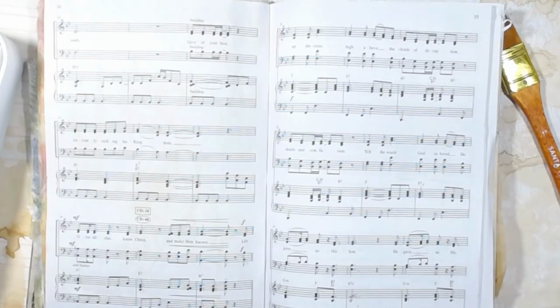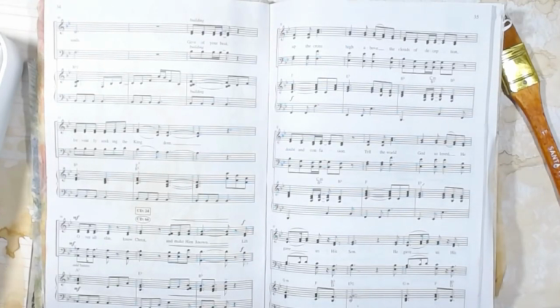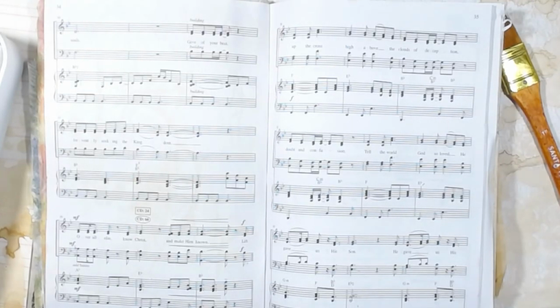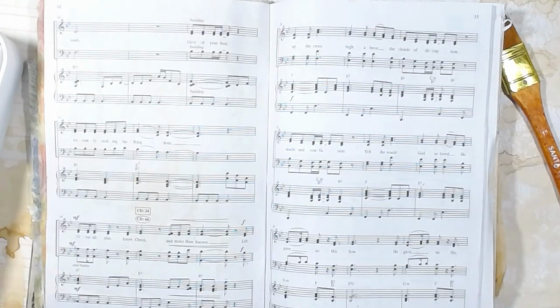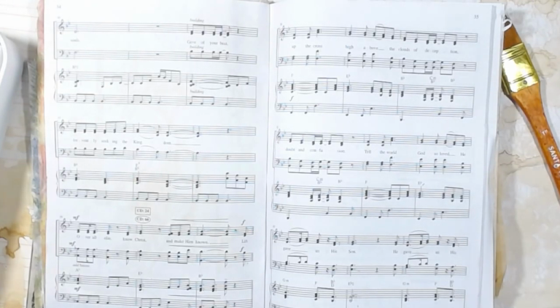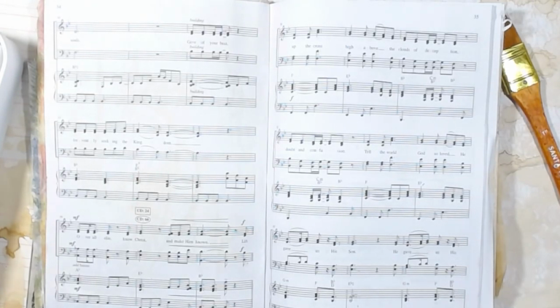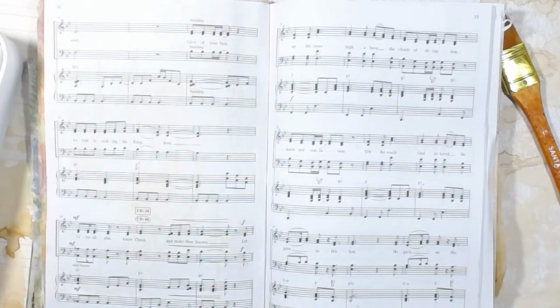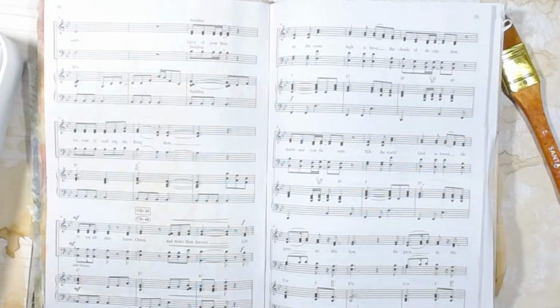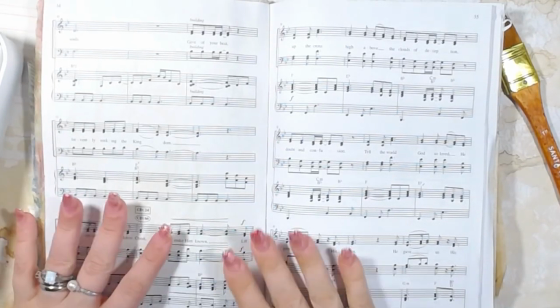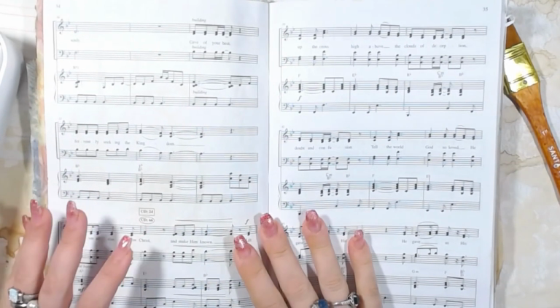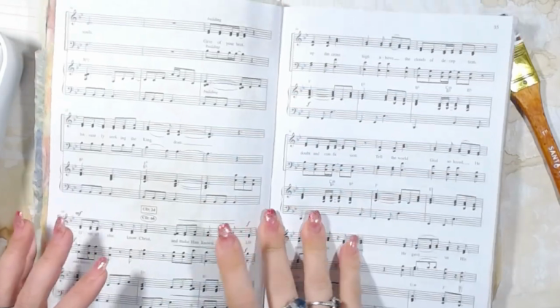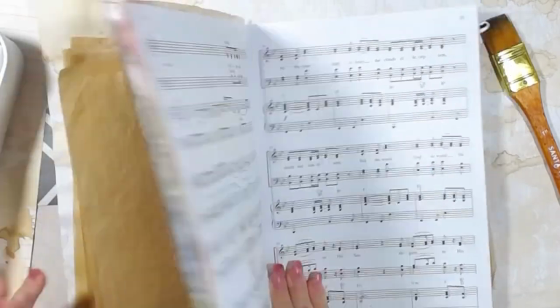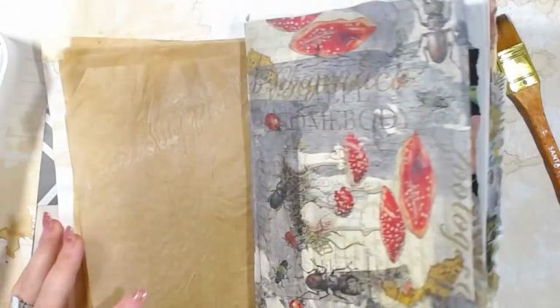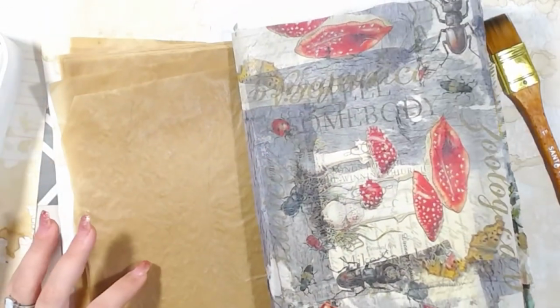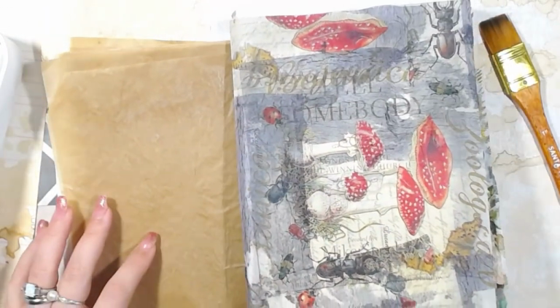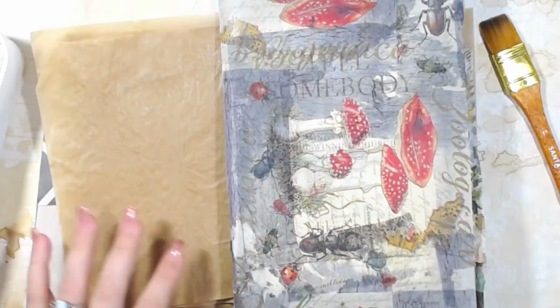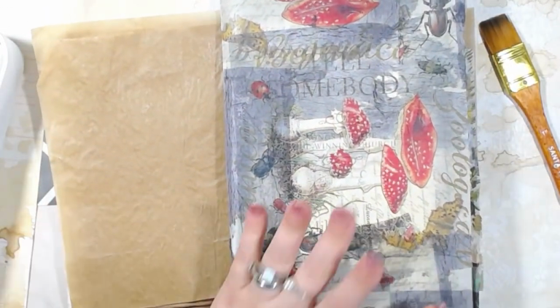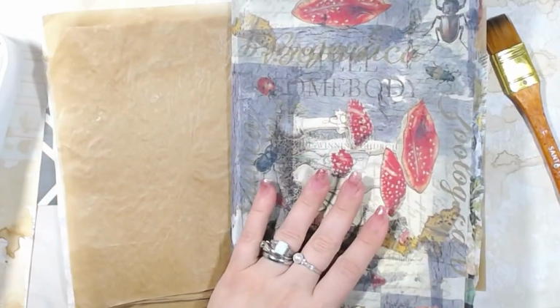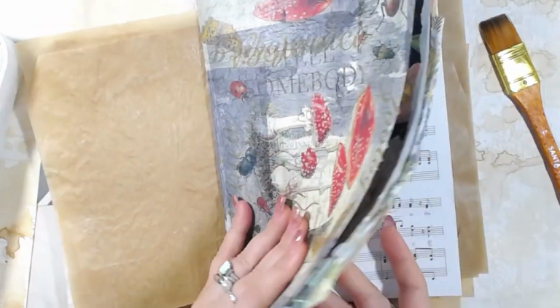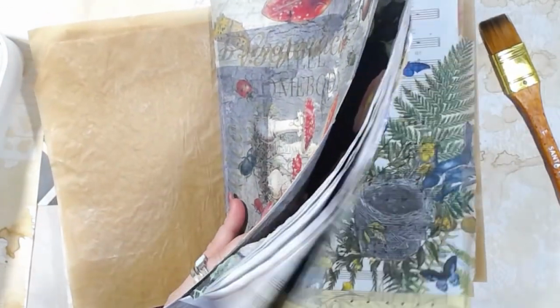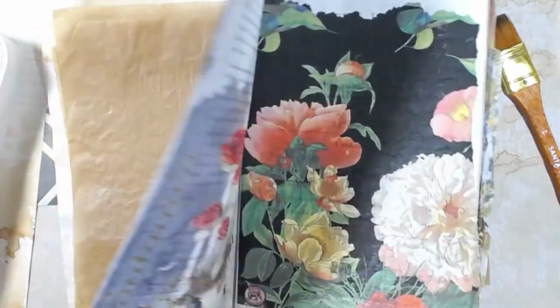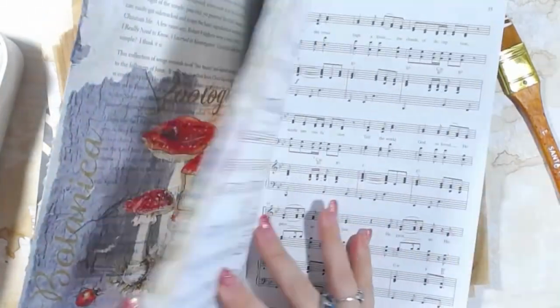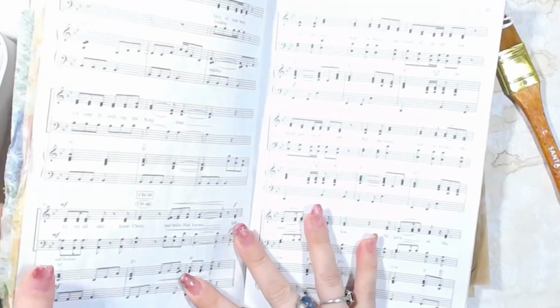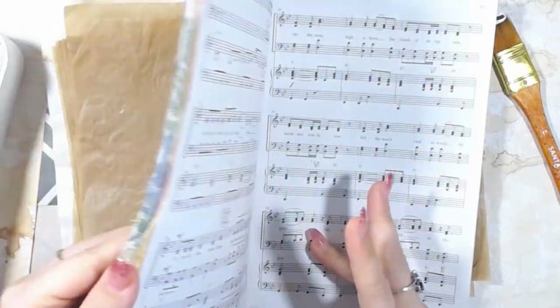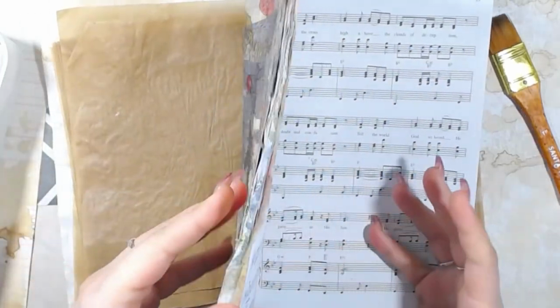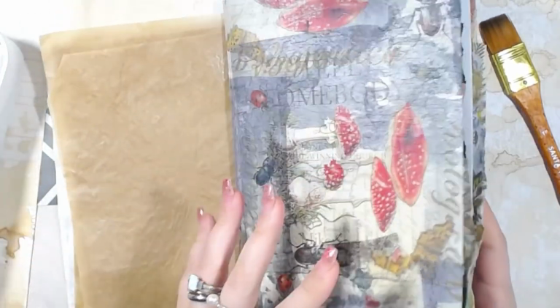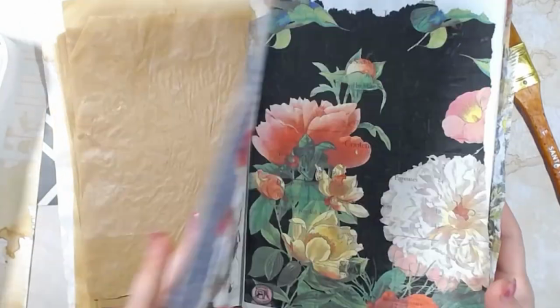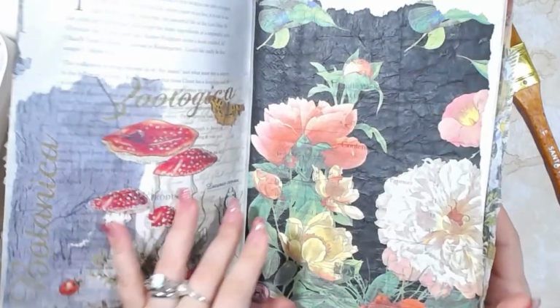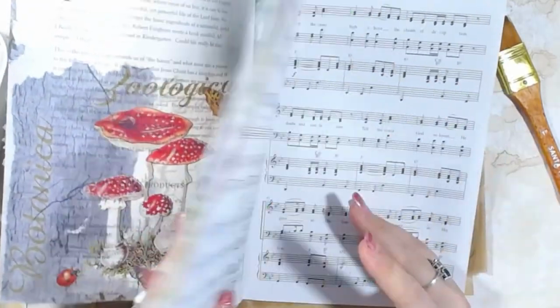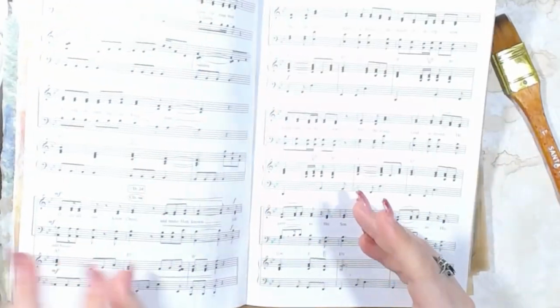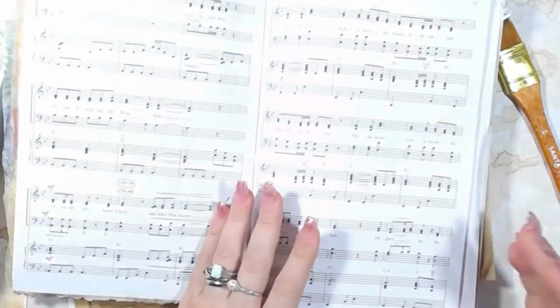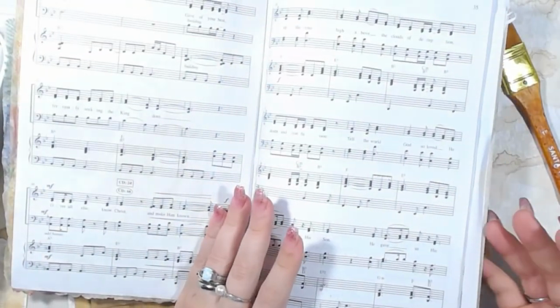Good morning and welcome back to the channel. I figured we would work in my napkin glue book. I haven't worked in this in a minute, so I figured this would be a good time to work in that.